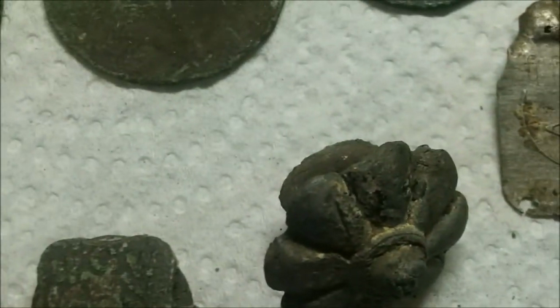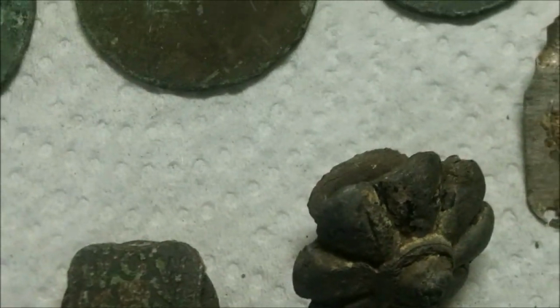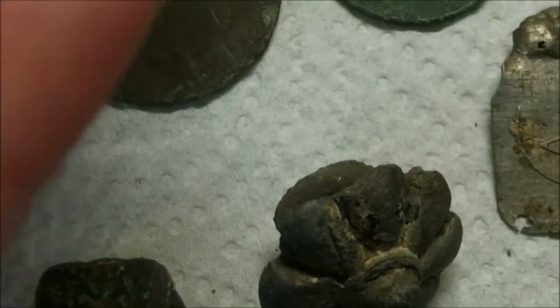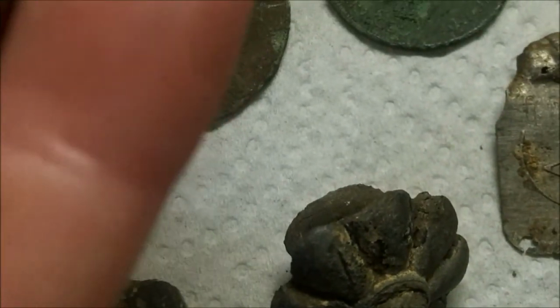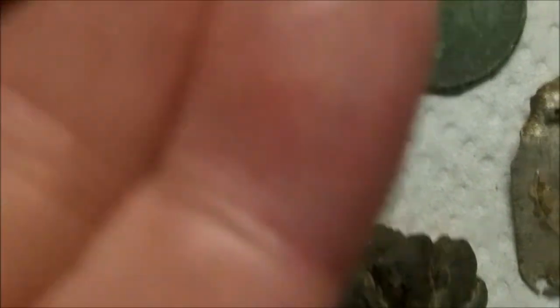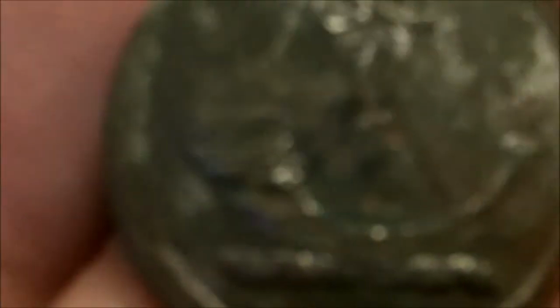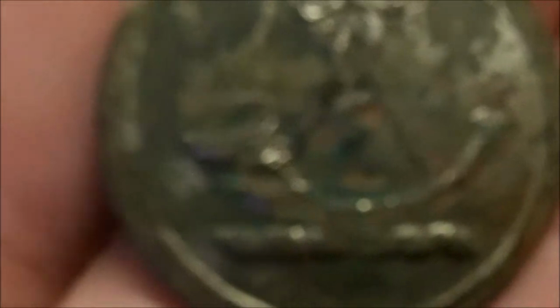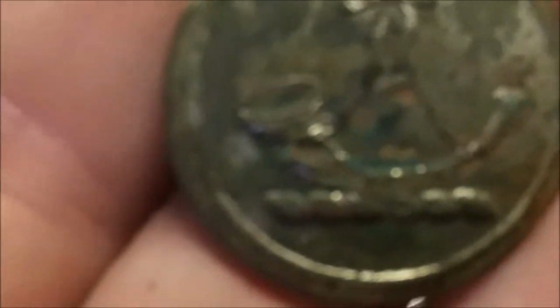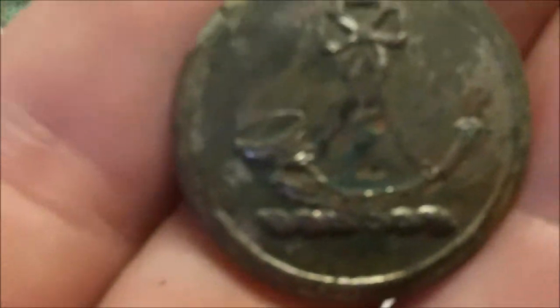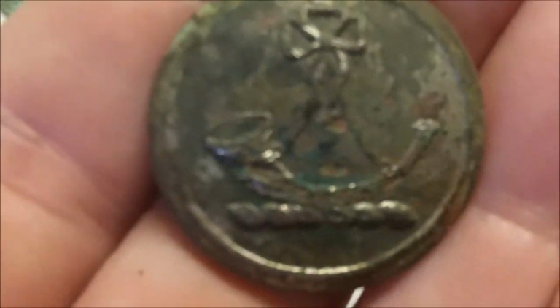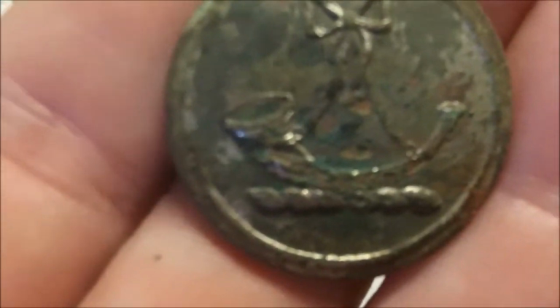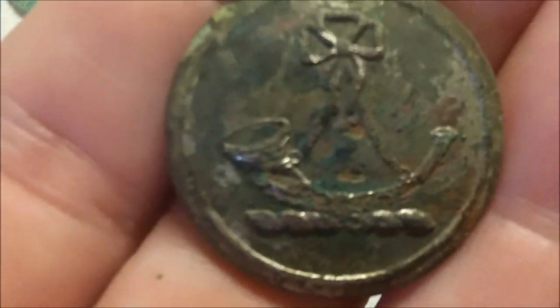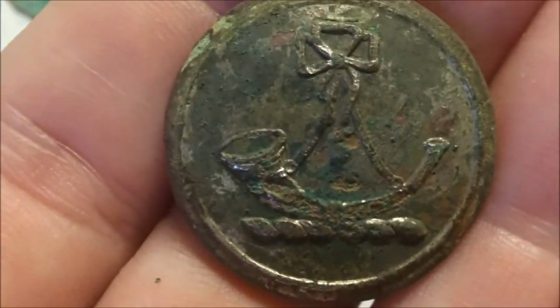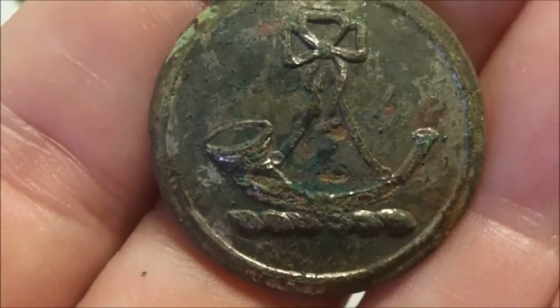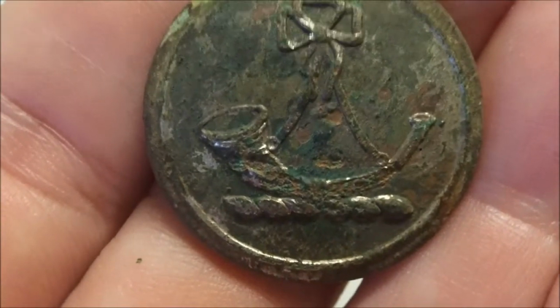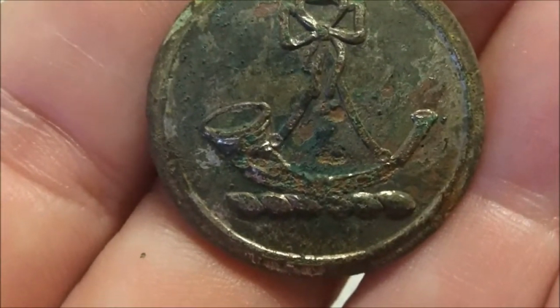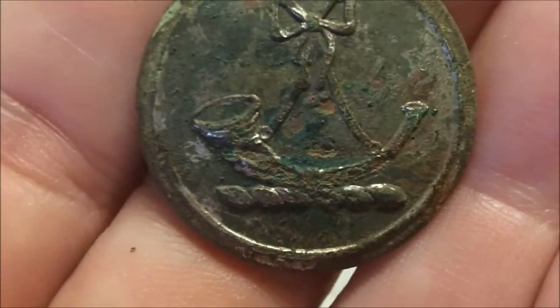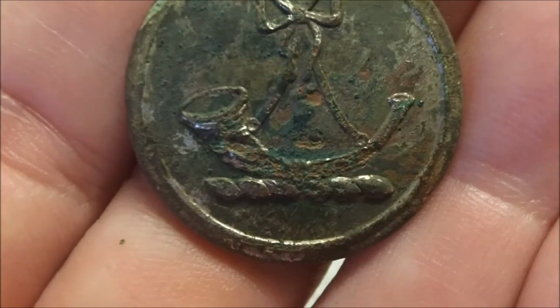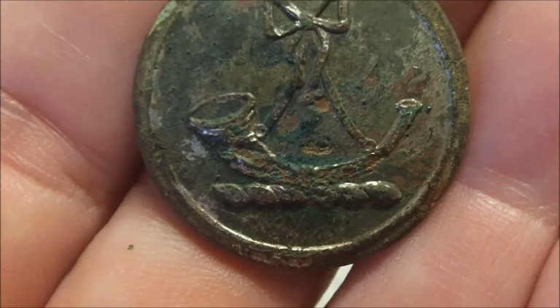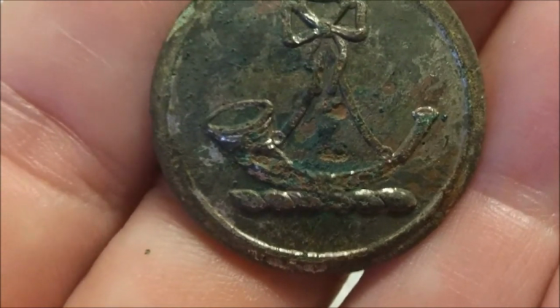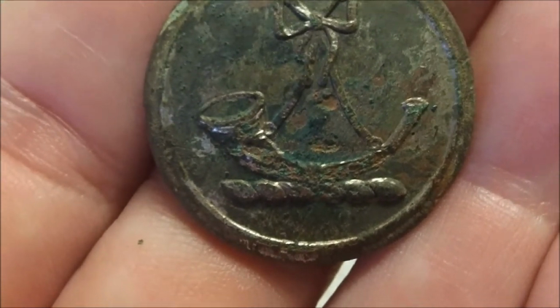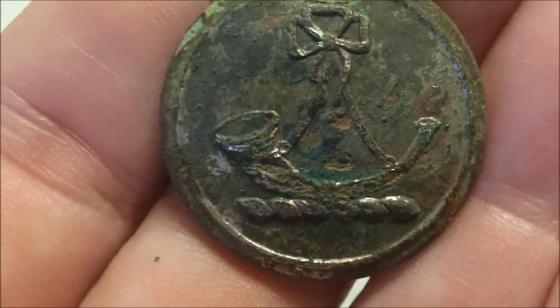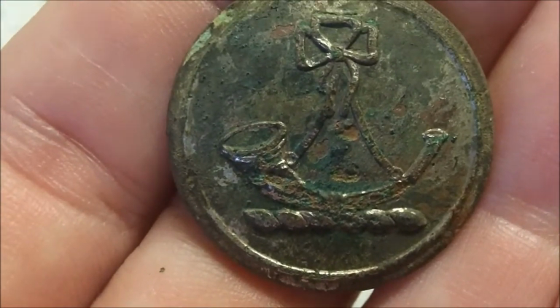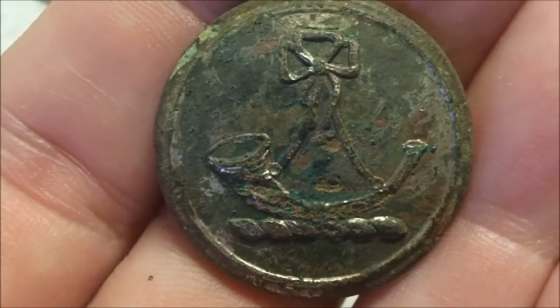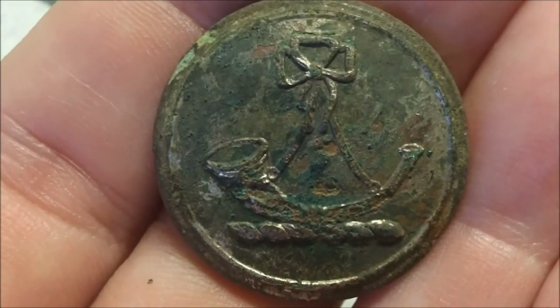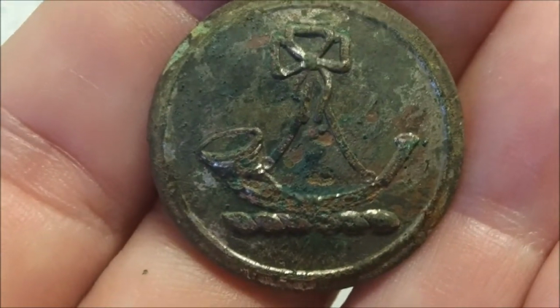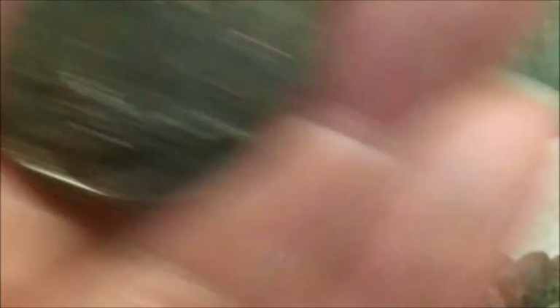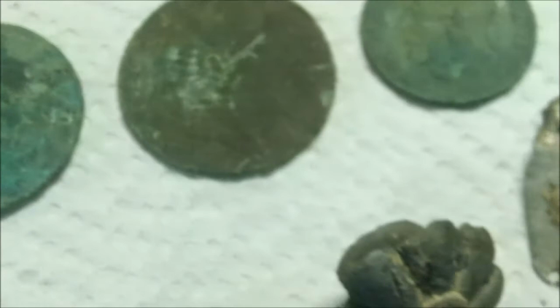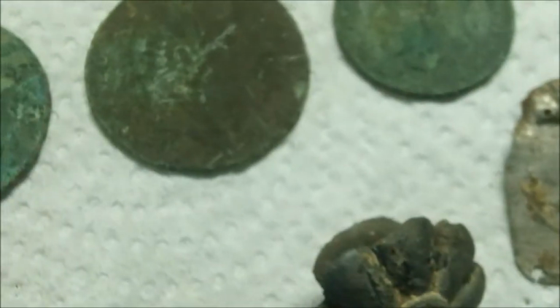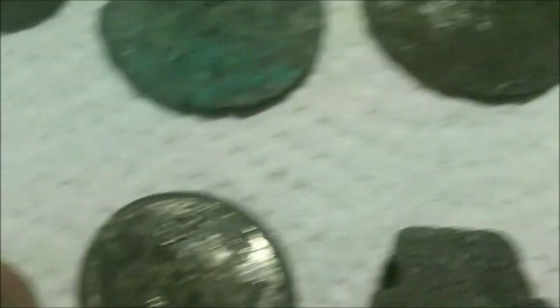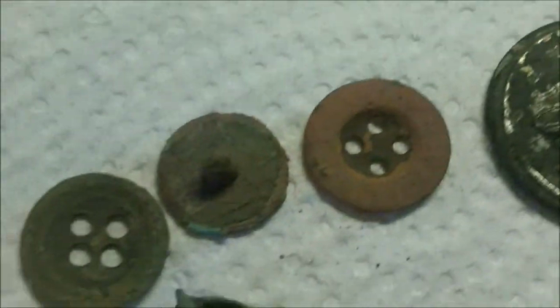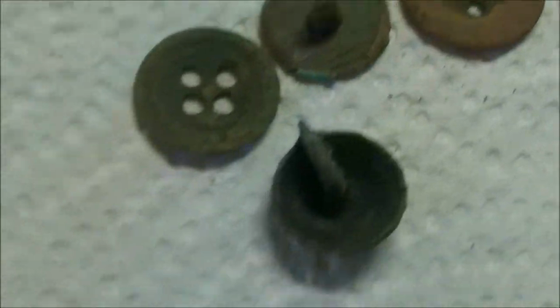It's a nice button — I don't know if it's military or a livery button, because I've seen a military badge with that trumpet before. That's a nice button. Some little buttons.